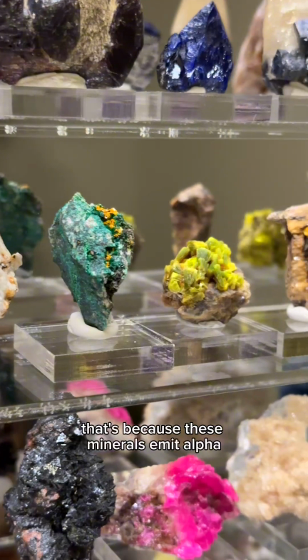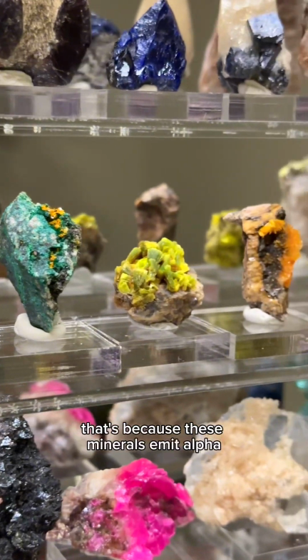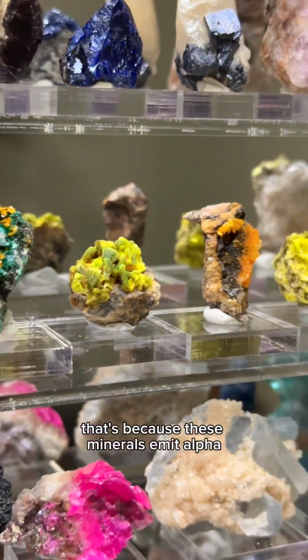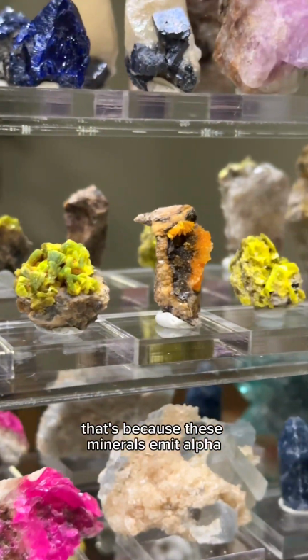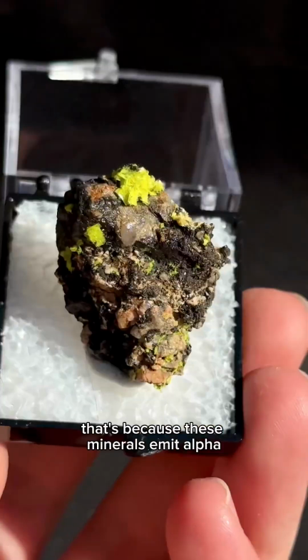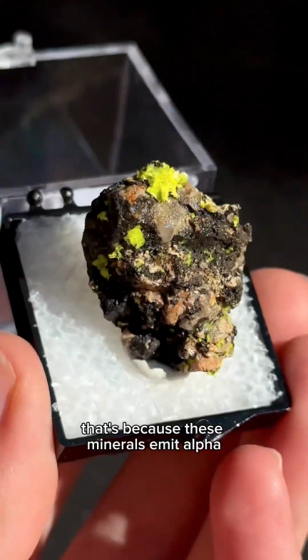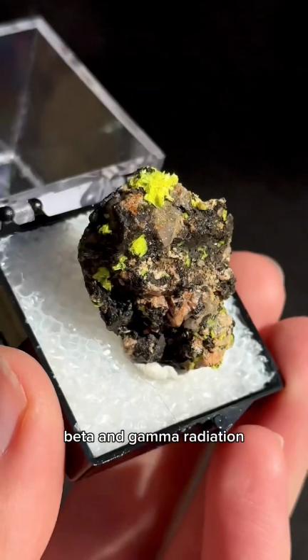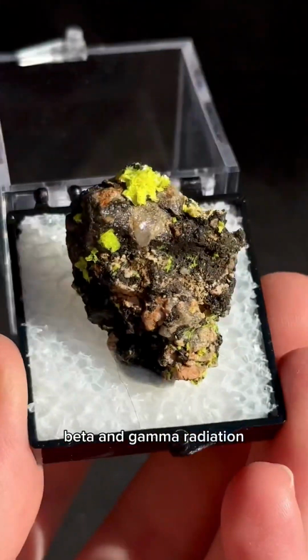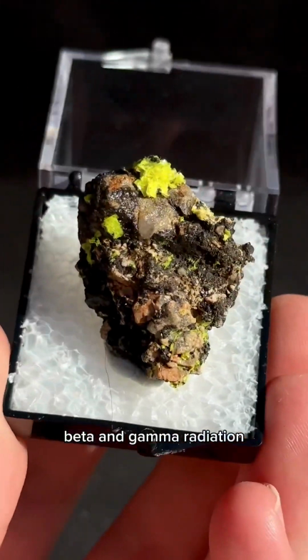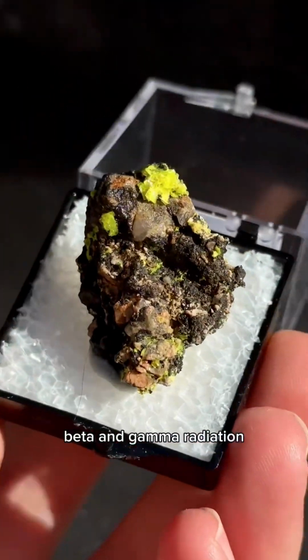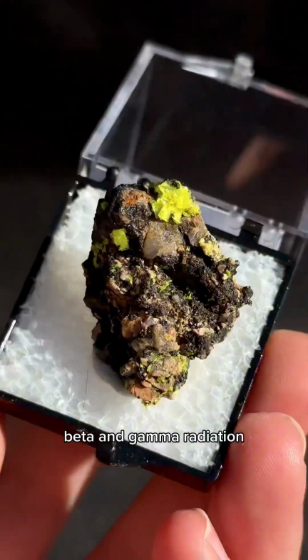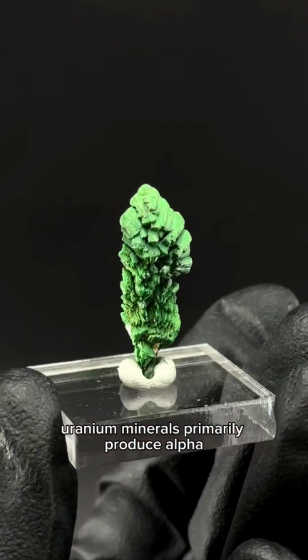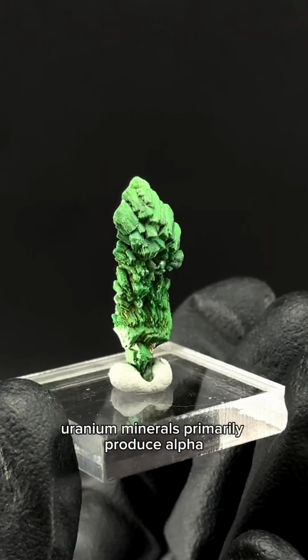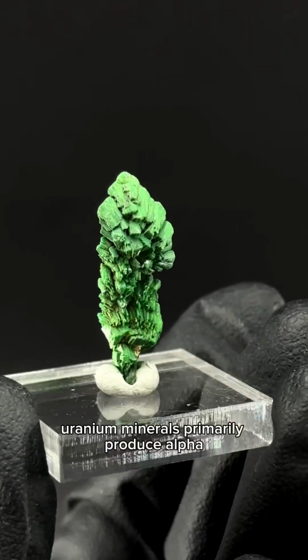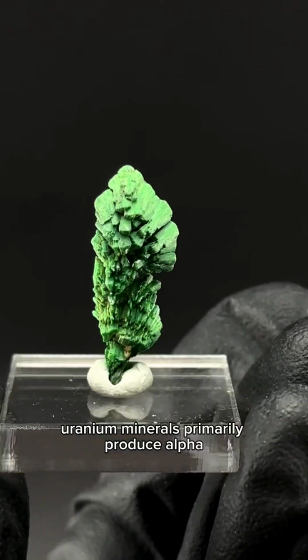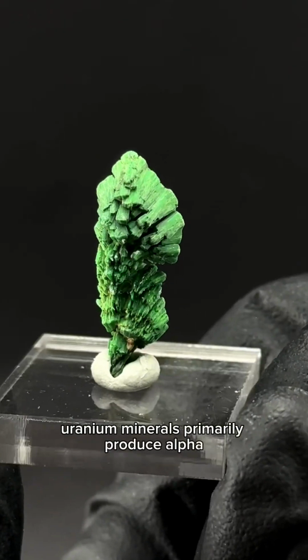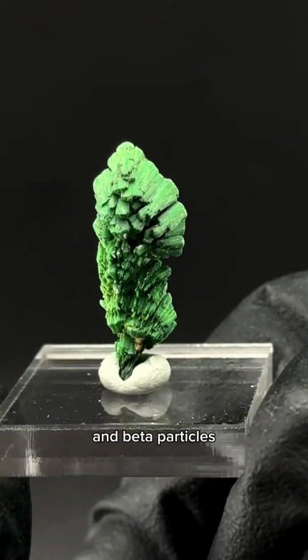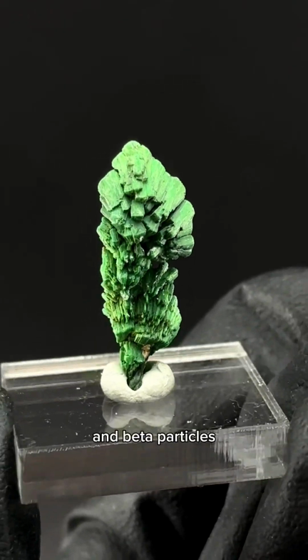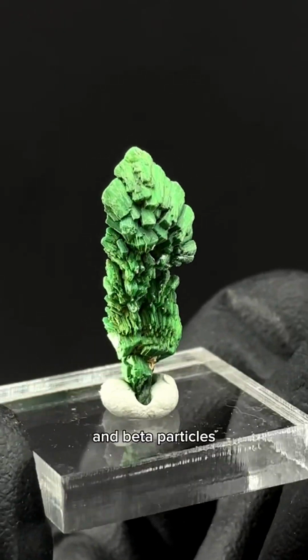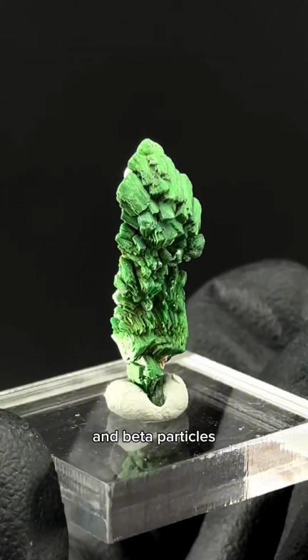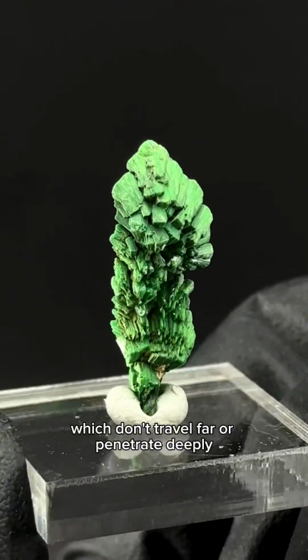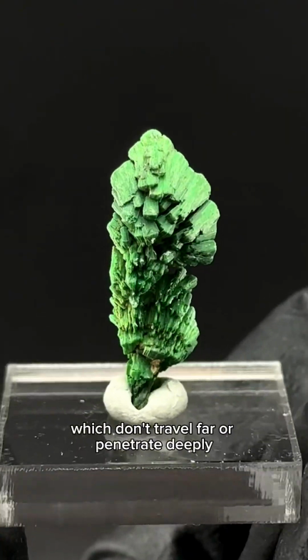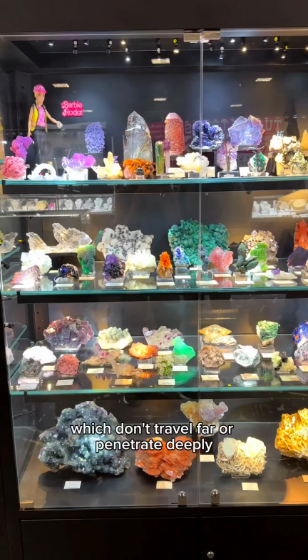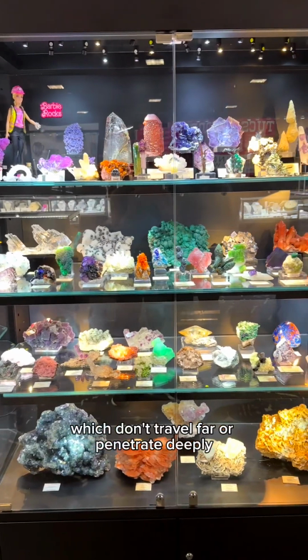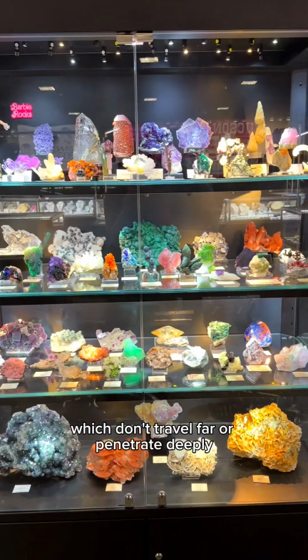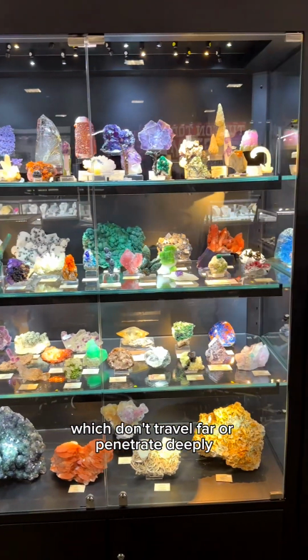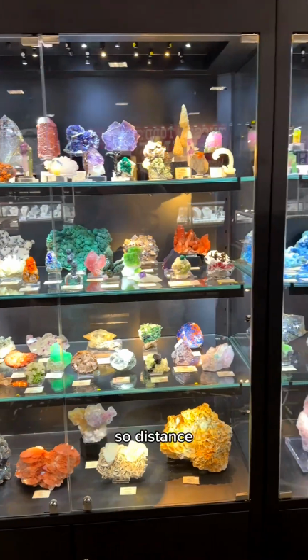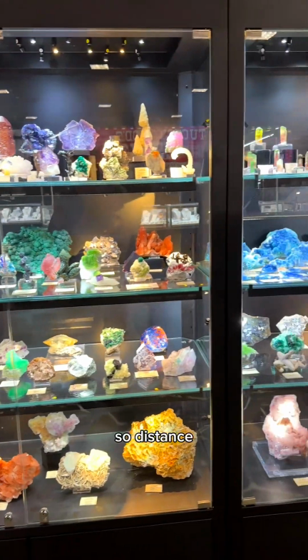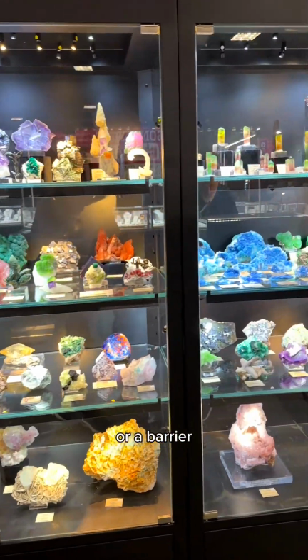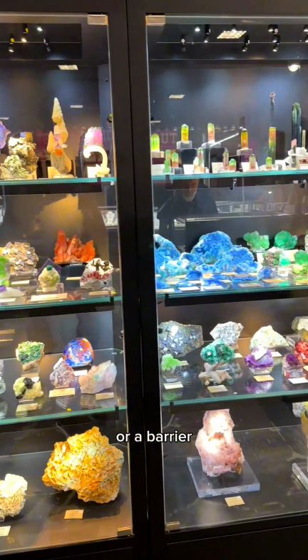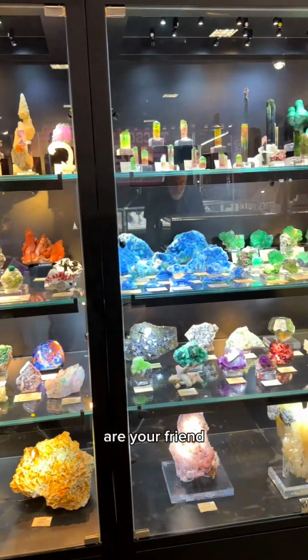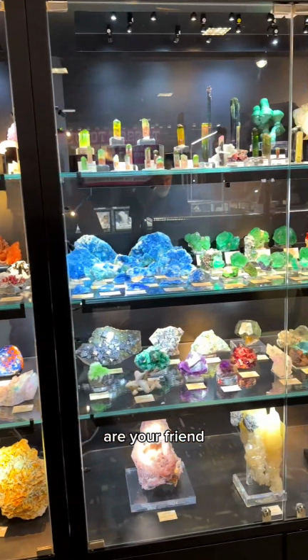That's because these minerals emit alpha, beta, and gamma radiation. Uranium minerals primarily produce alpha and beta particles, which don't travel far or penetrate deeply. So distance or a barrier are your friend.